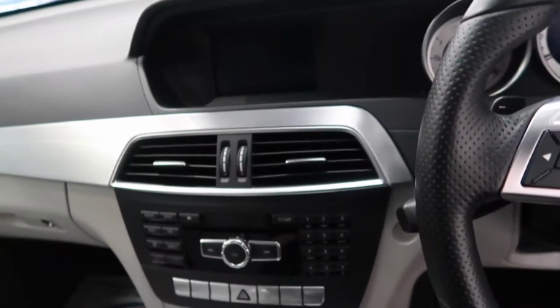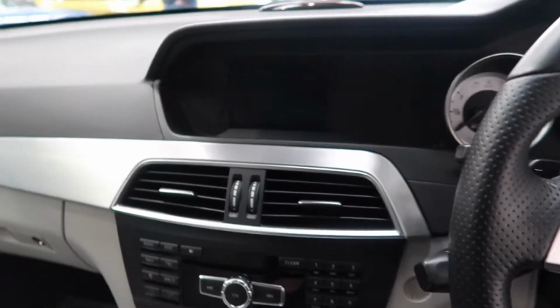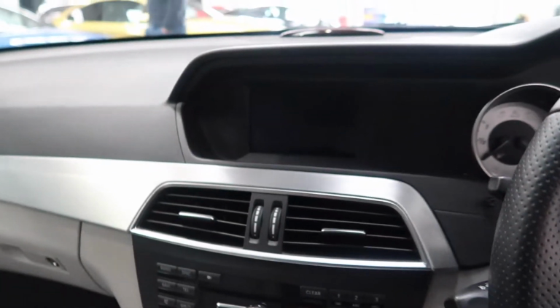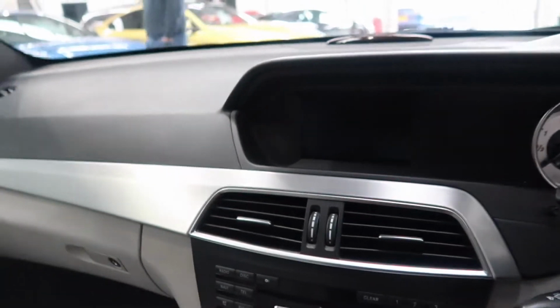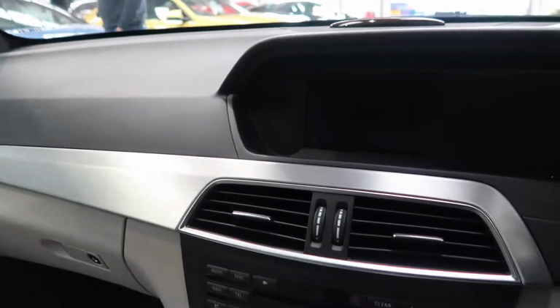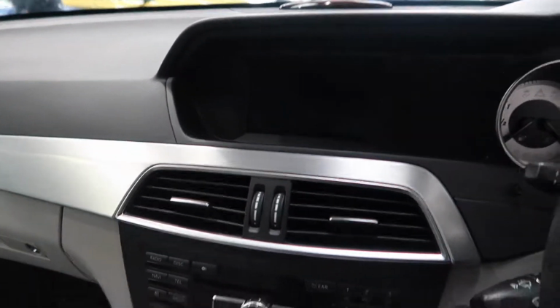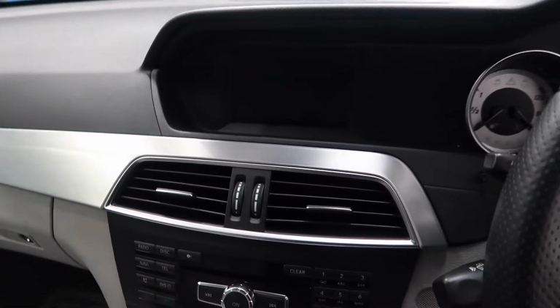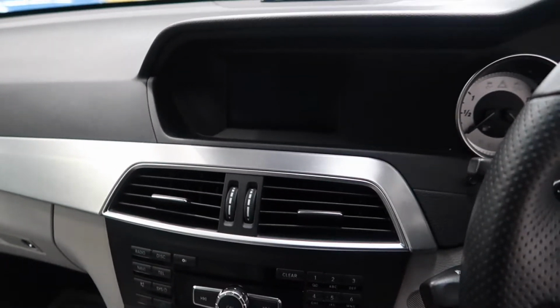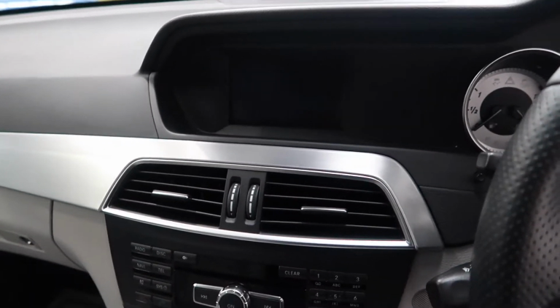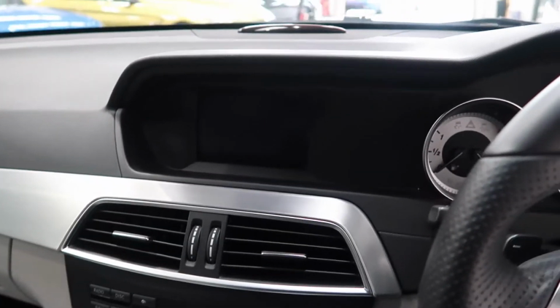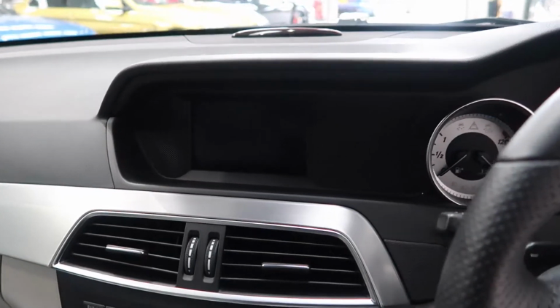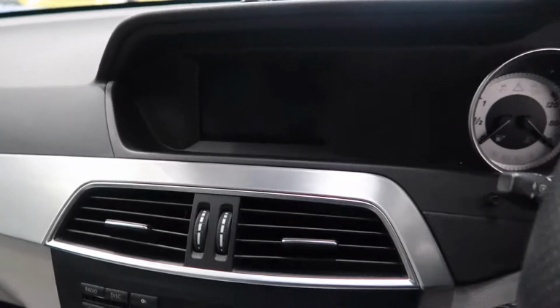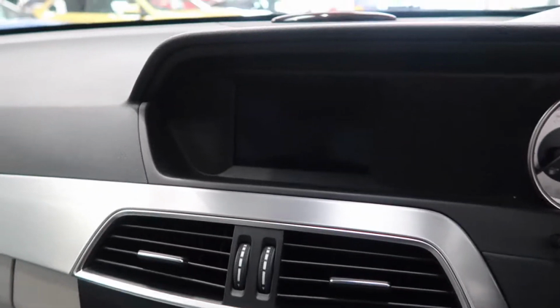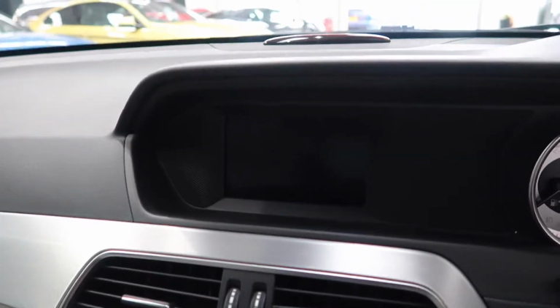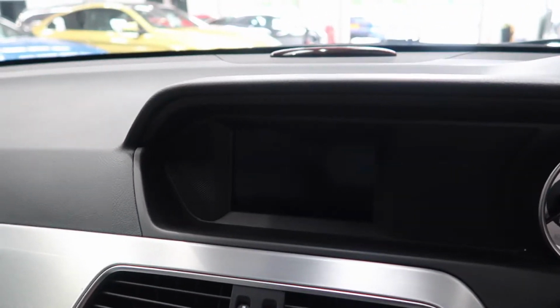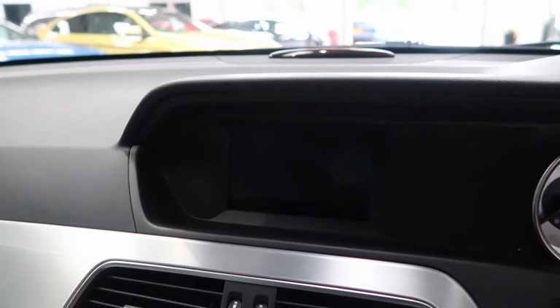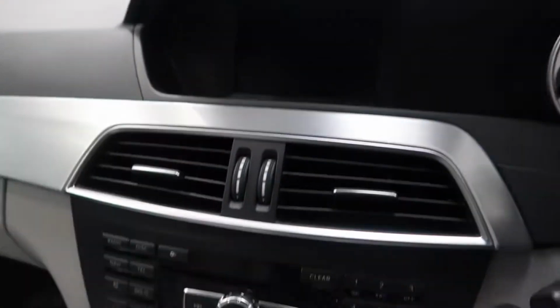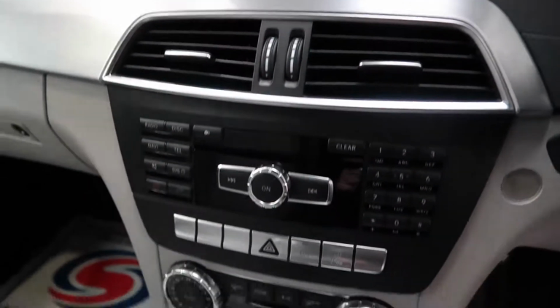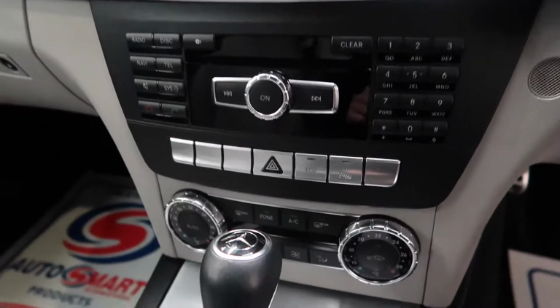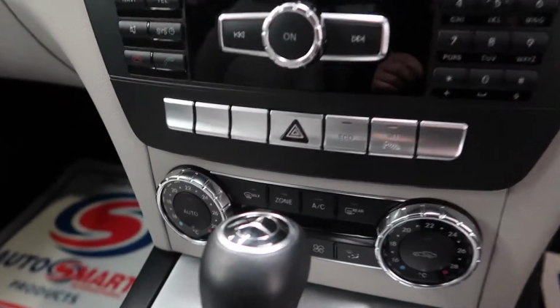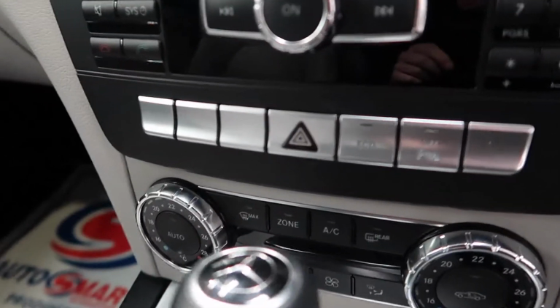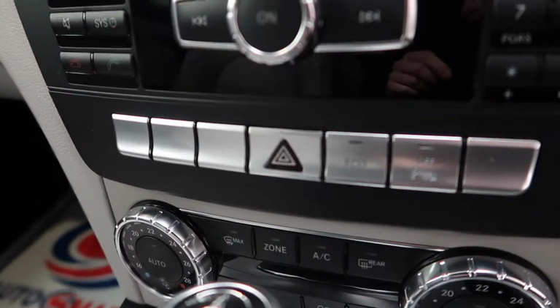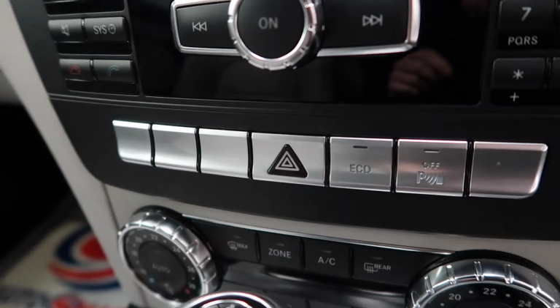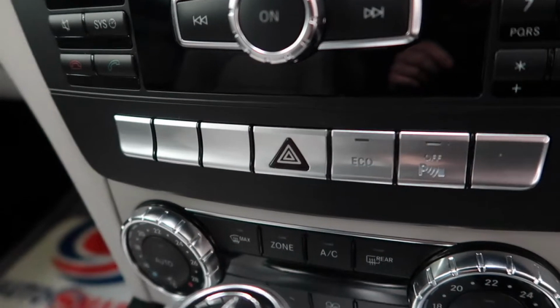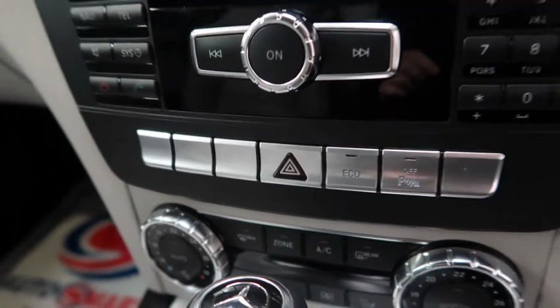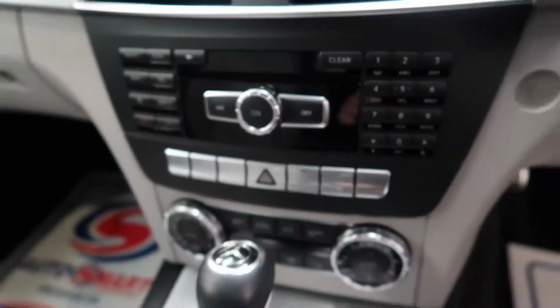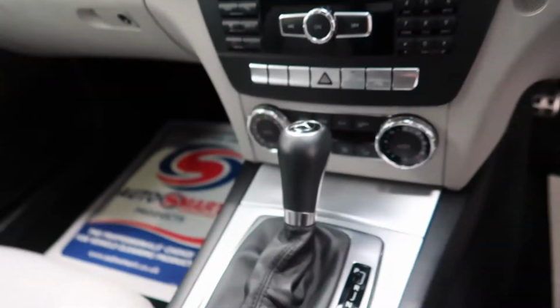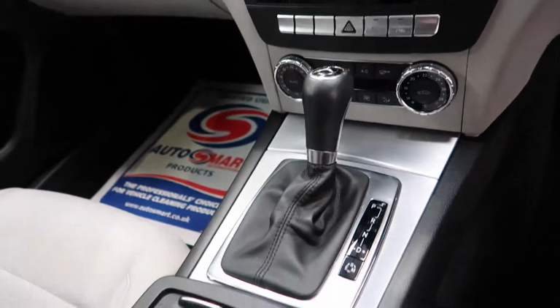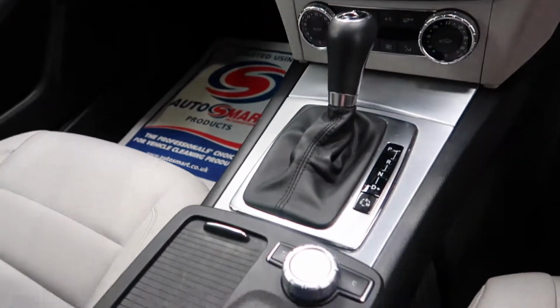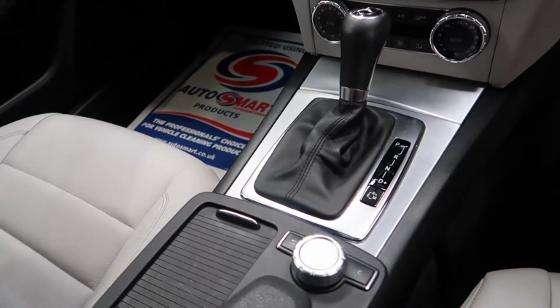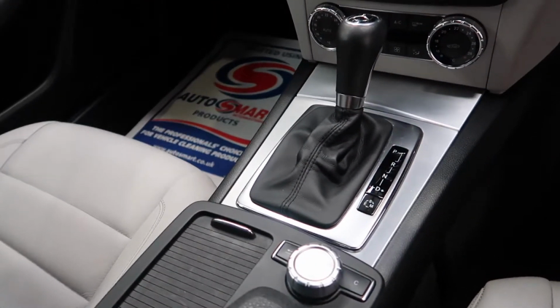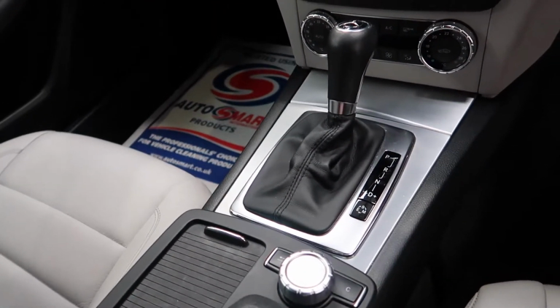On the entertainment system you've got Bluetooth connectivity, digital radio, eco start-stop technology, and a fully automatic gearbox.